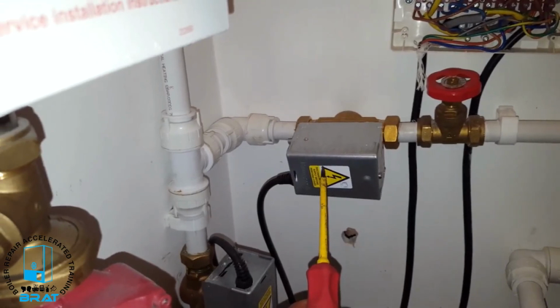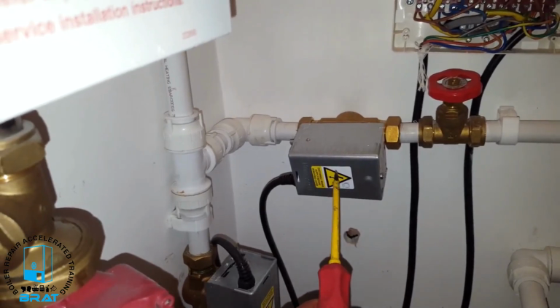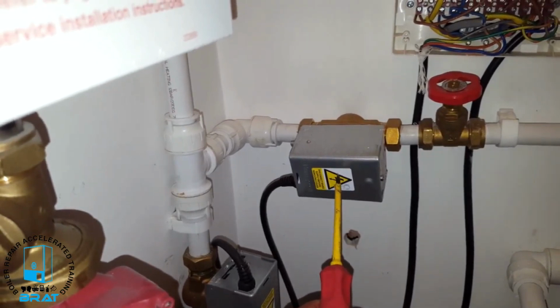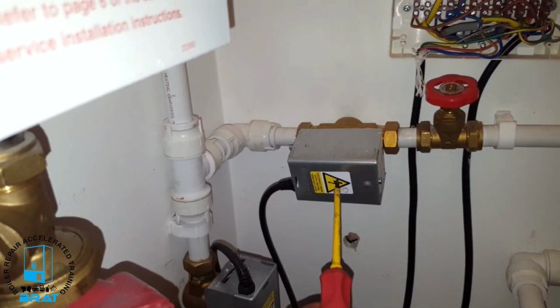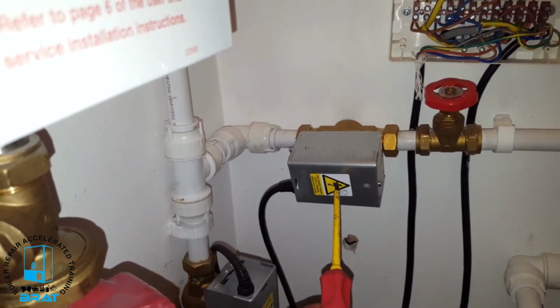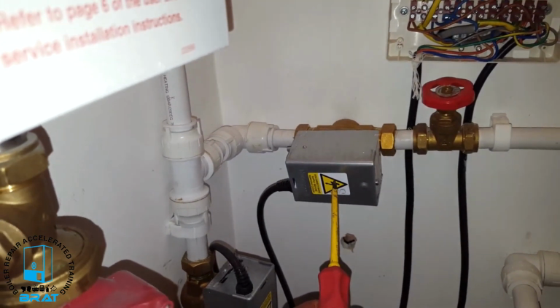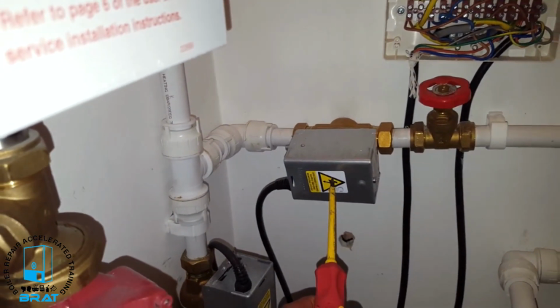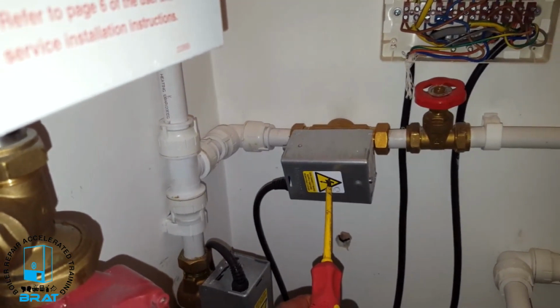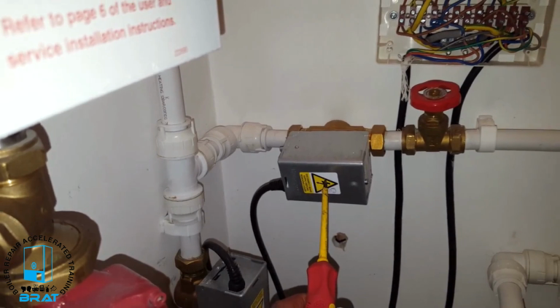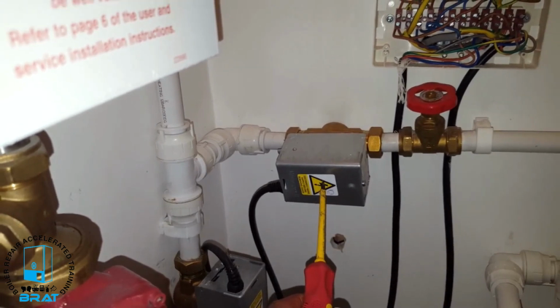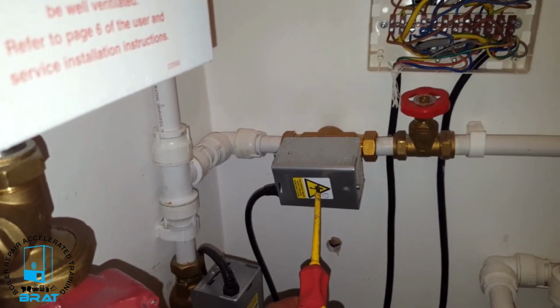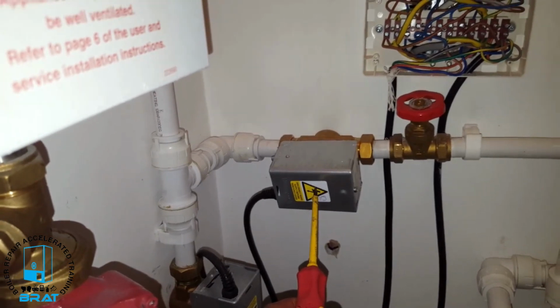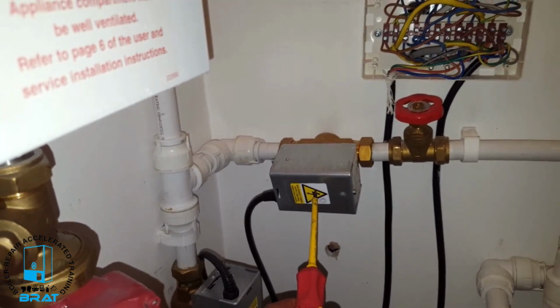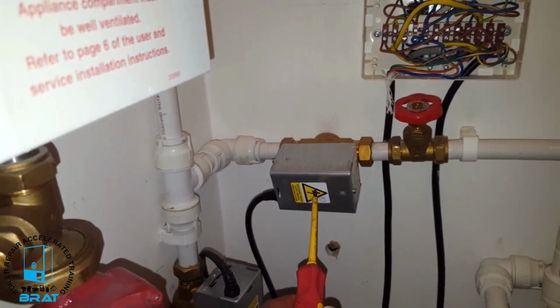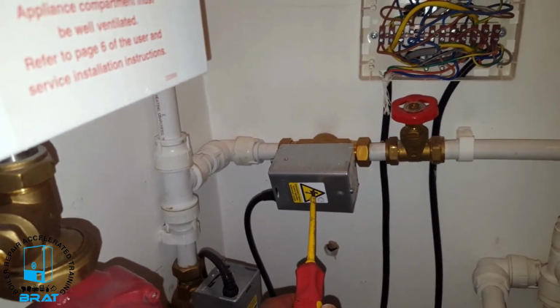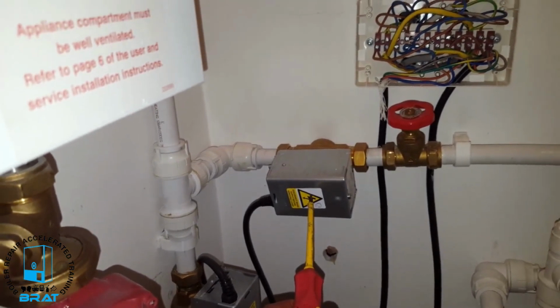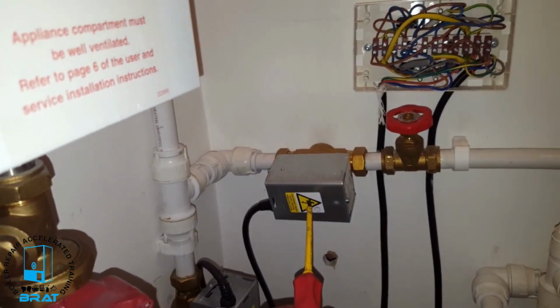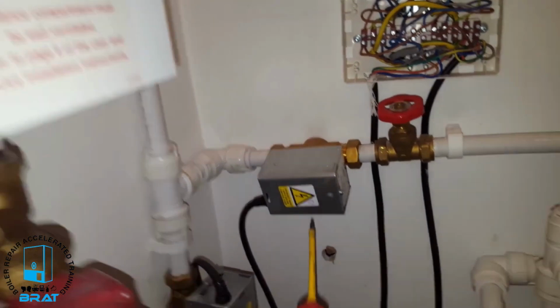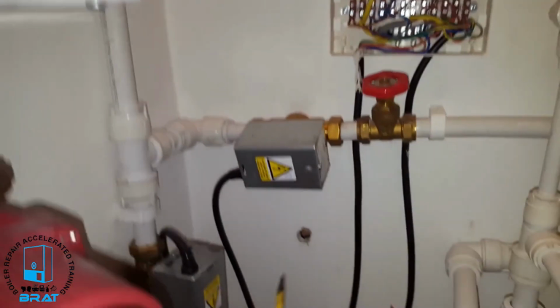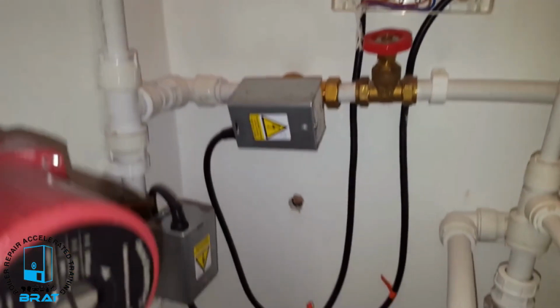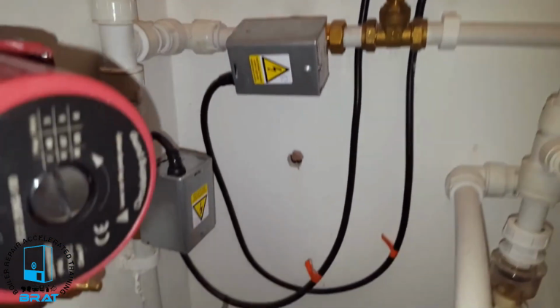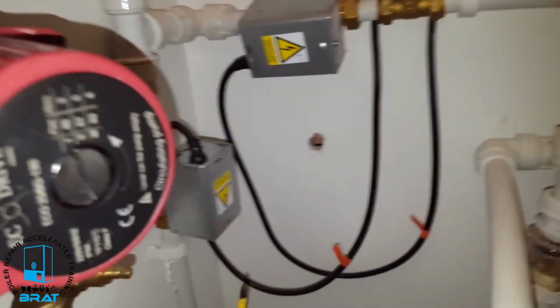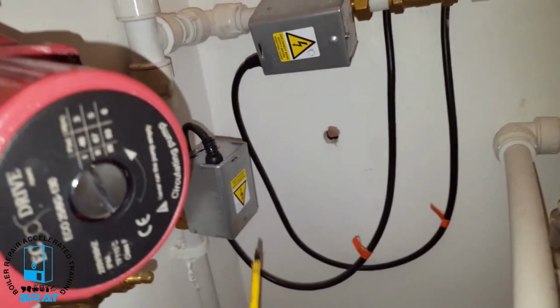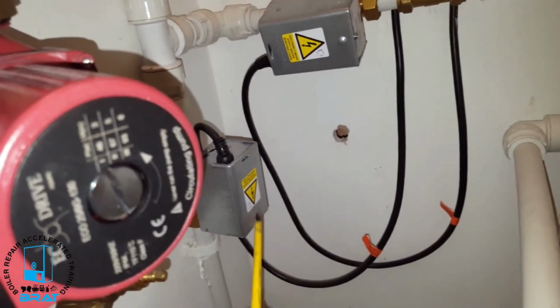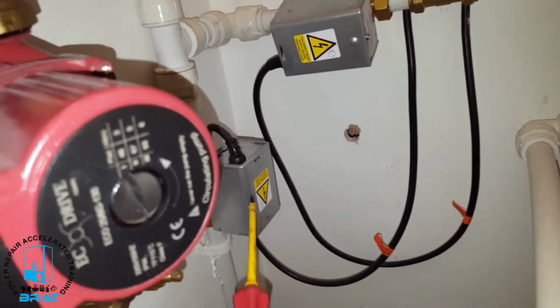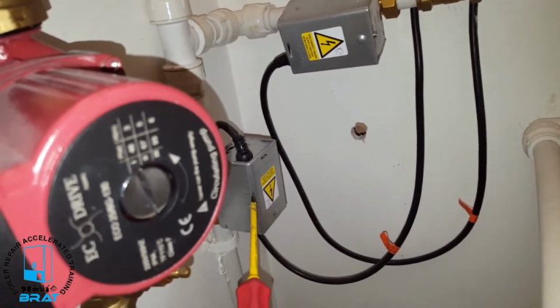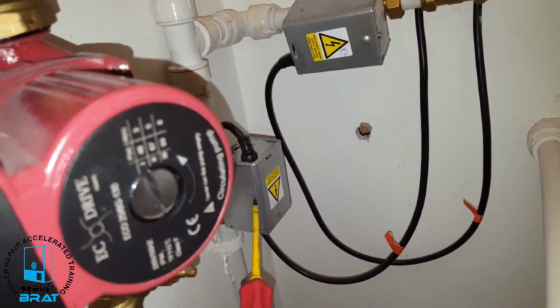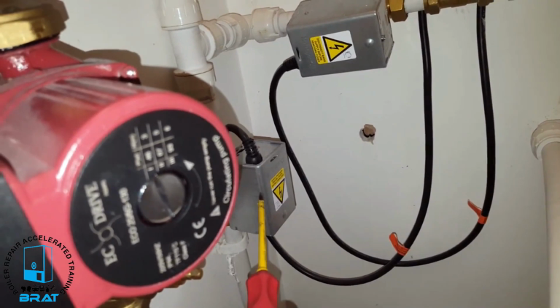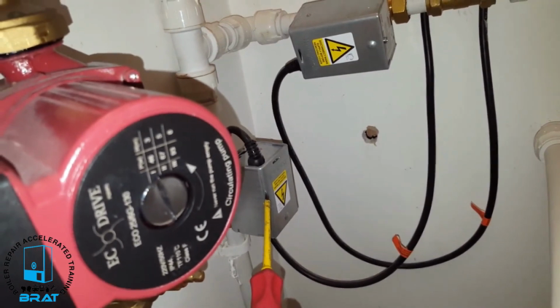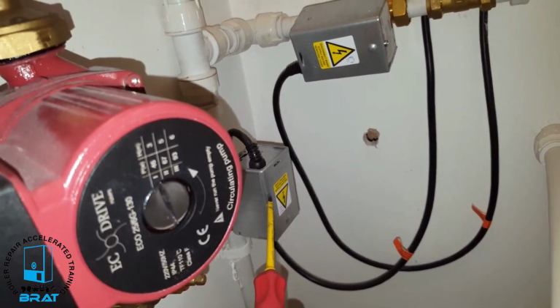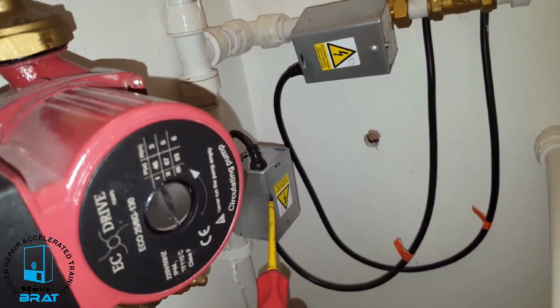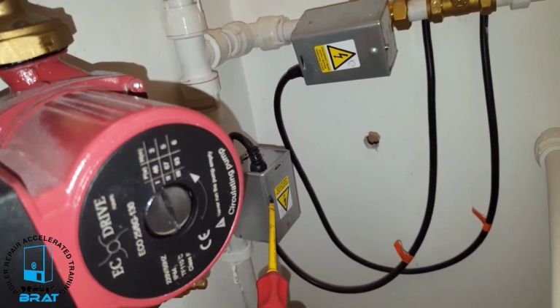This is the central heating zone valve, and that's the hot water zone valve.